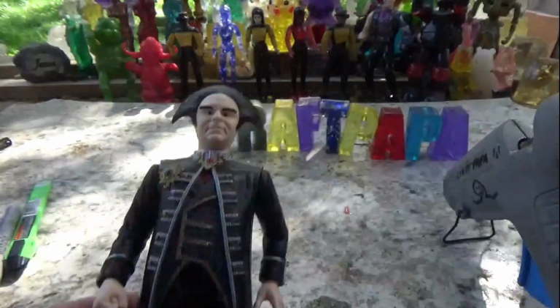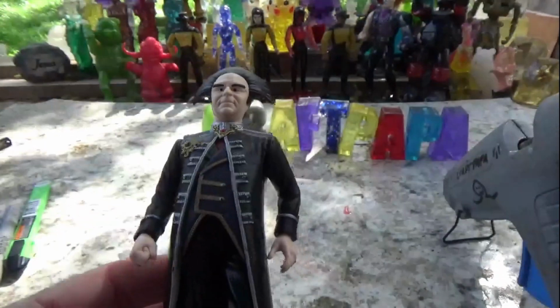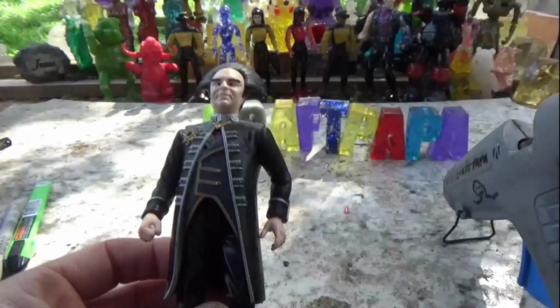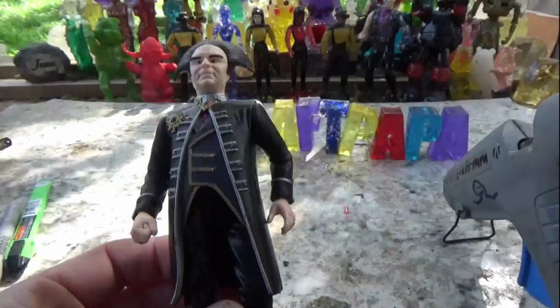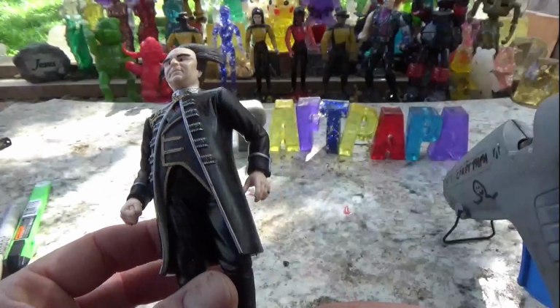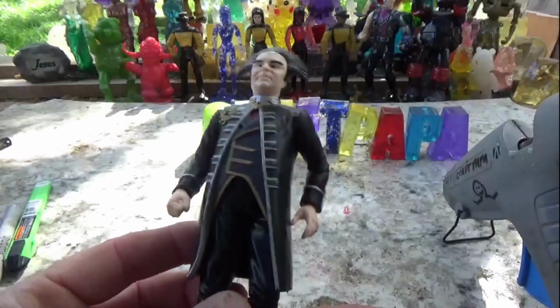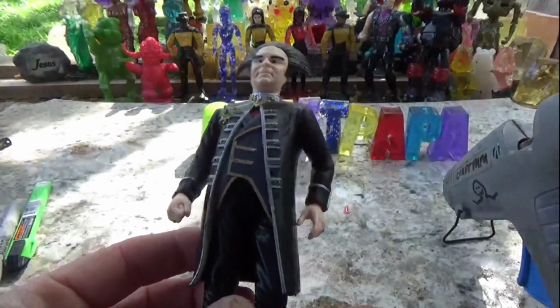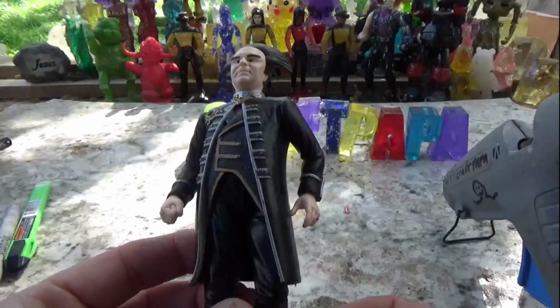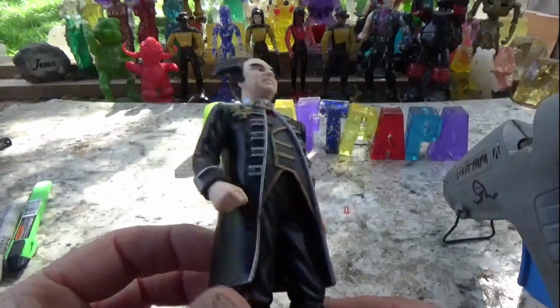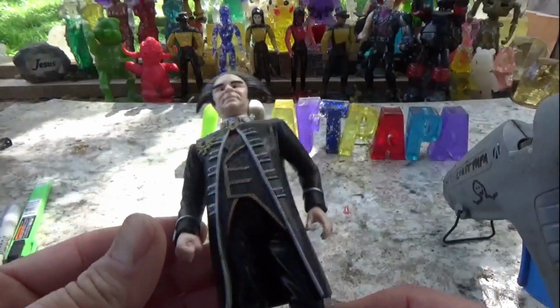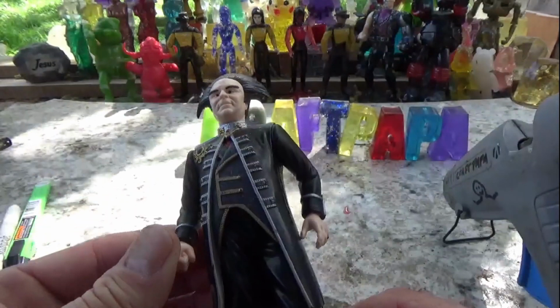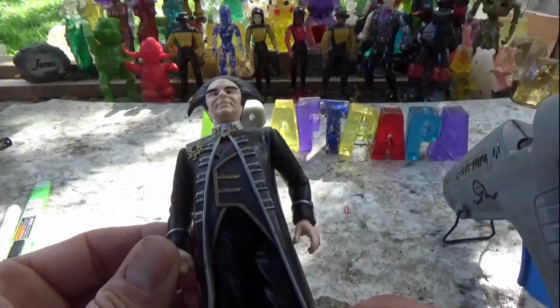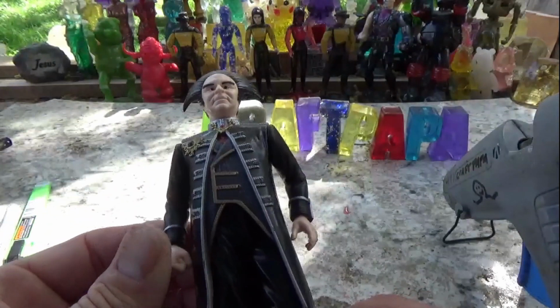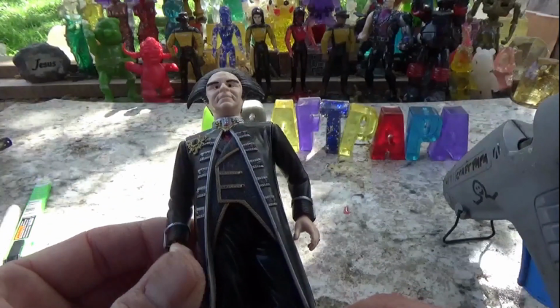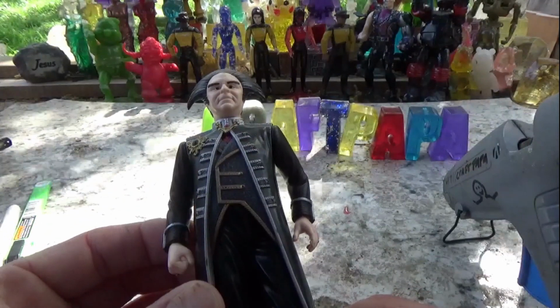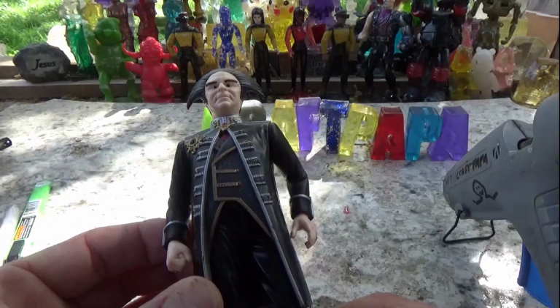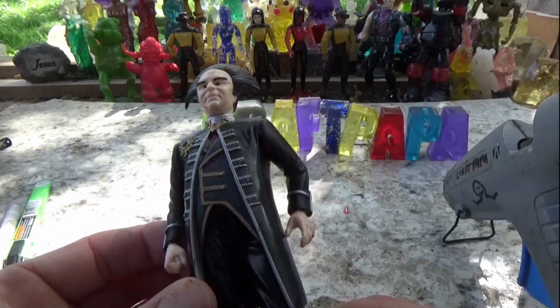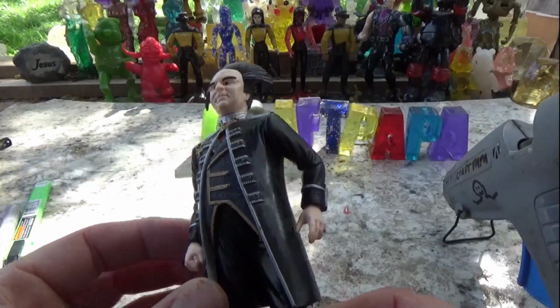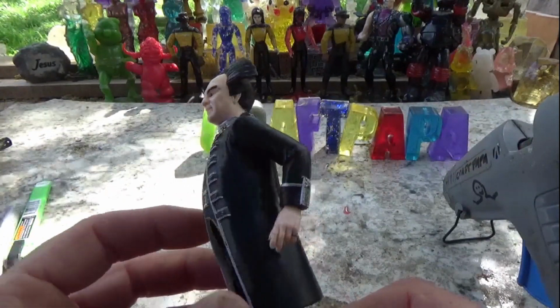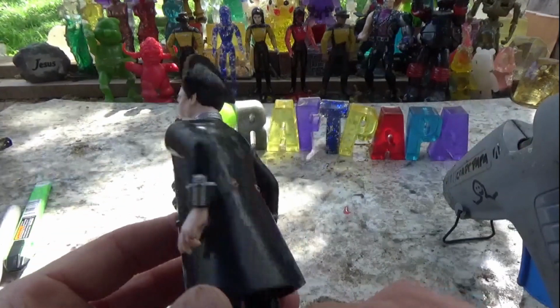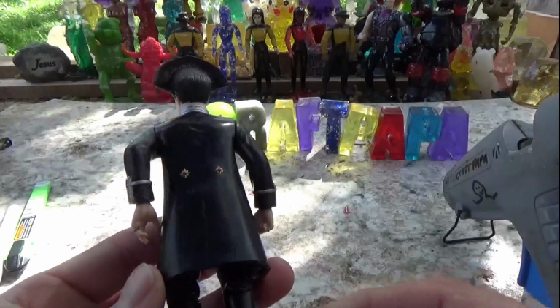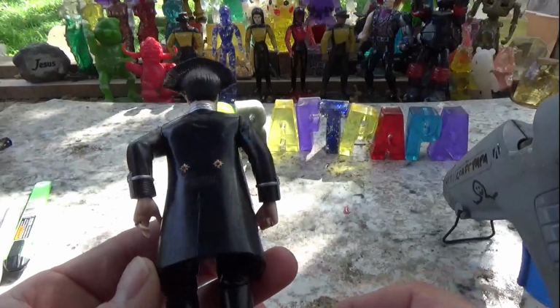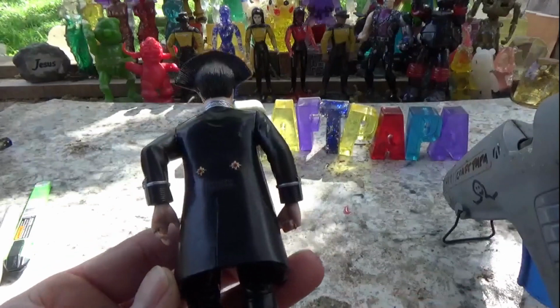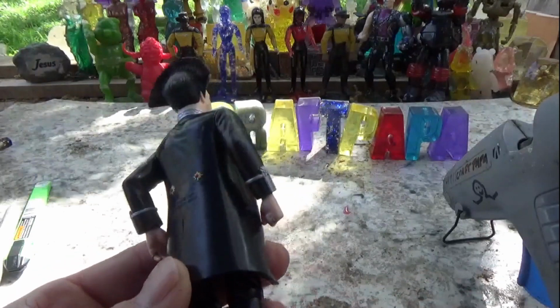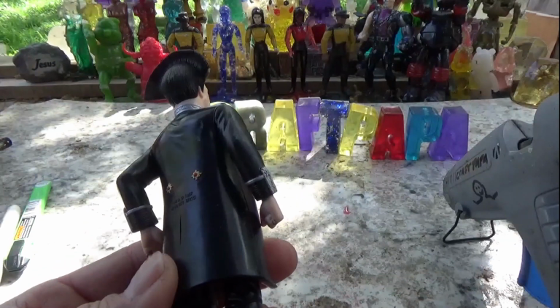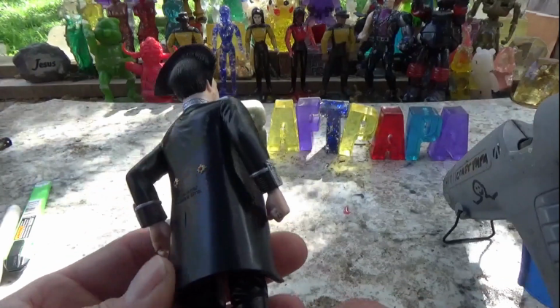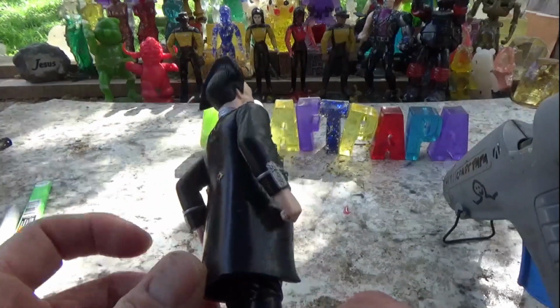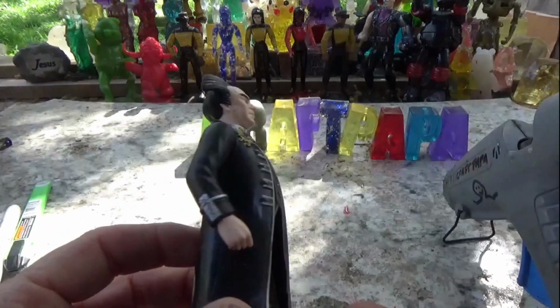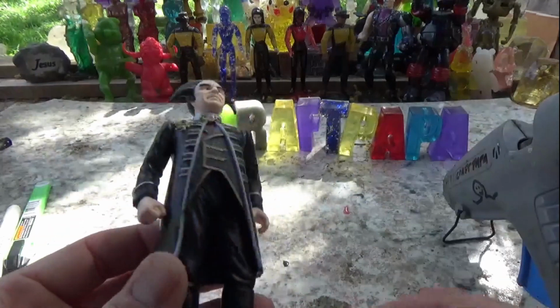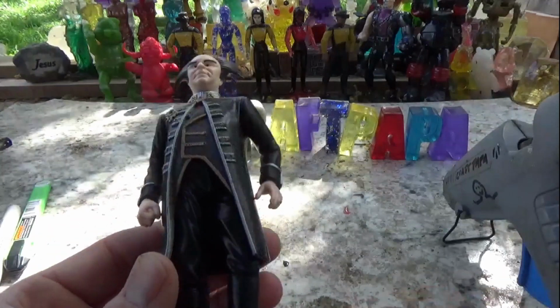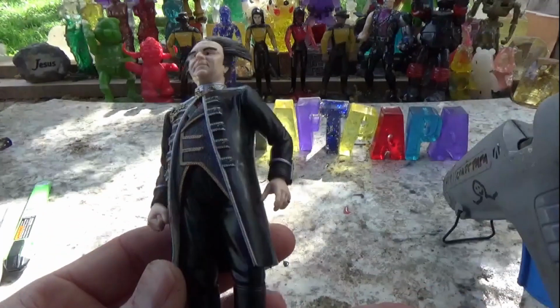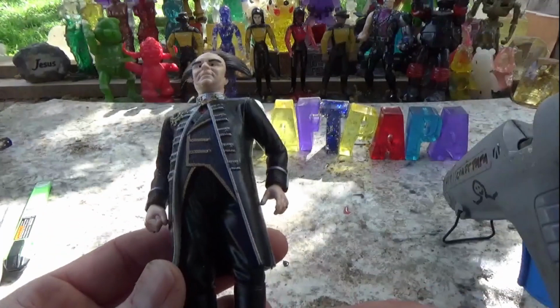Anyways, I picked this up on eBay for about 12 bucks. It was a good deal. Babylon 5 figures didn't really hold their value too well.